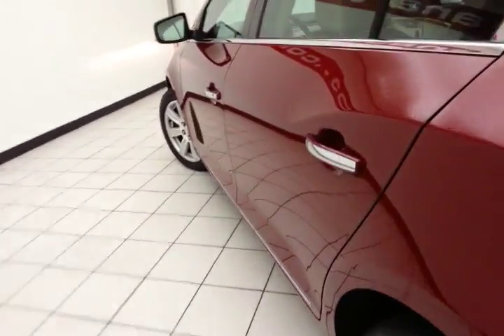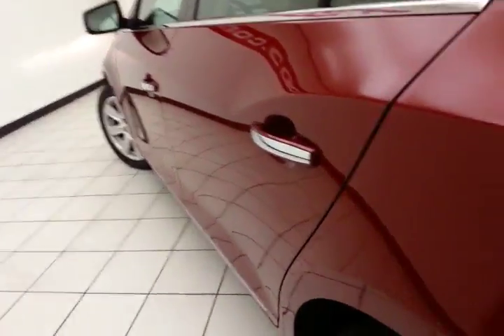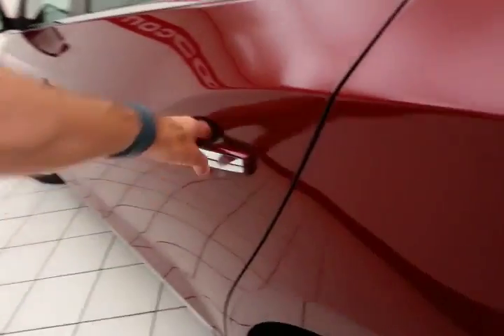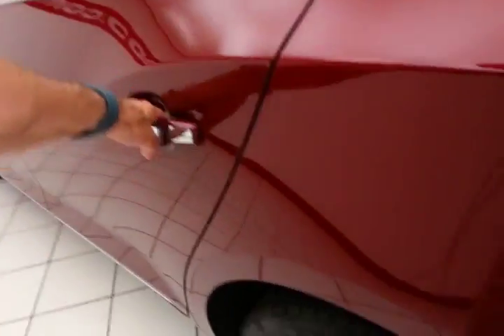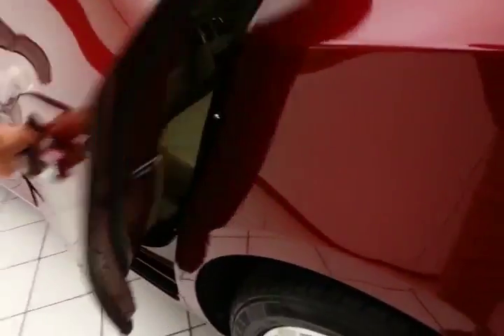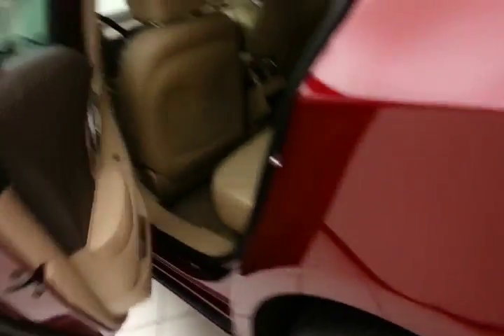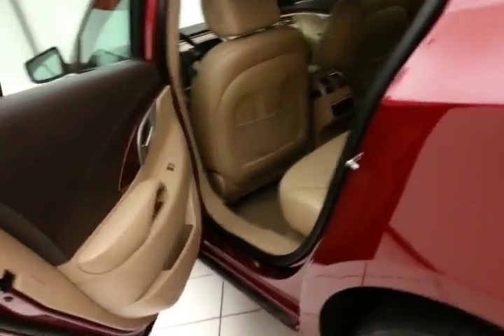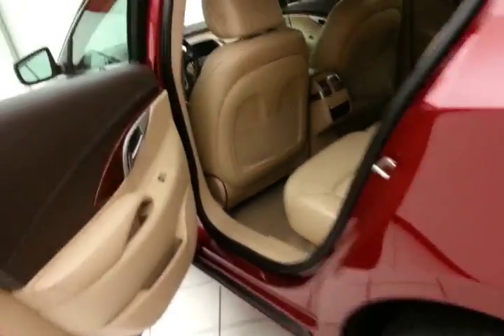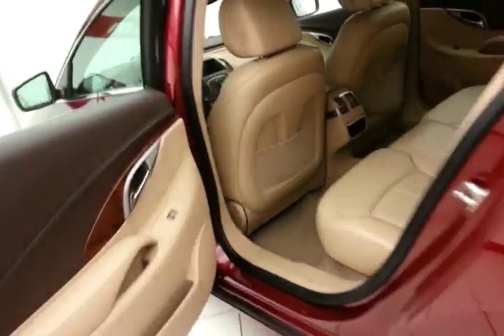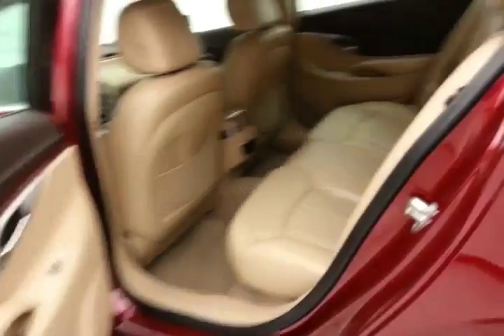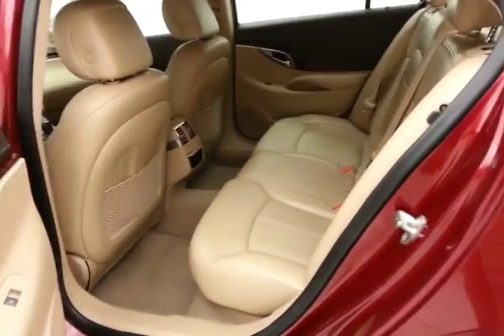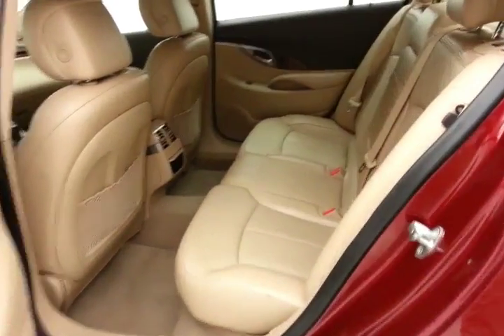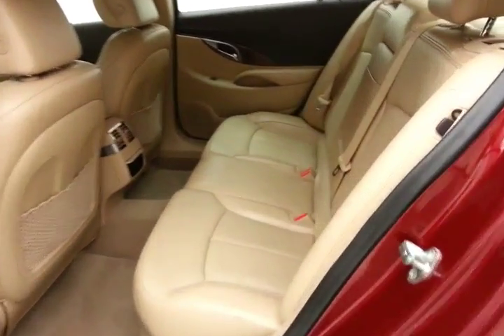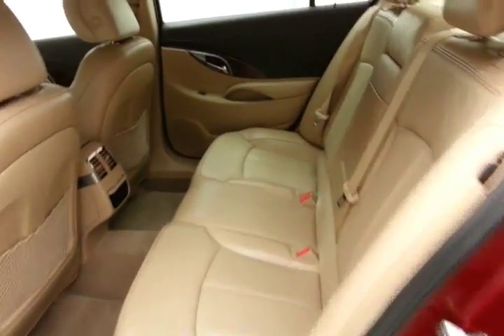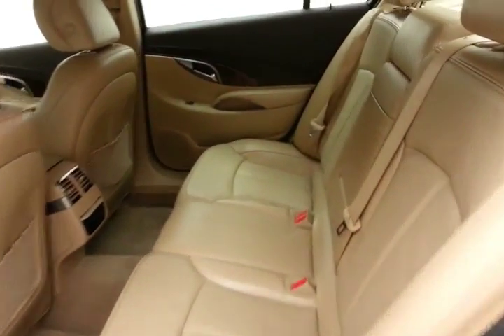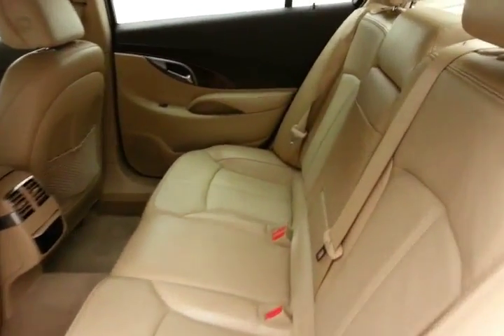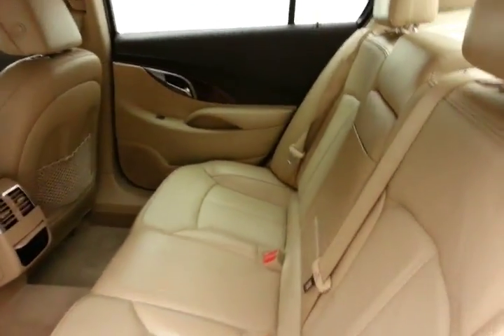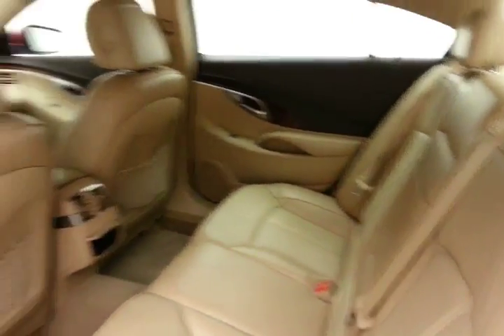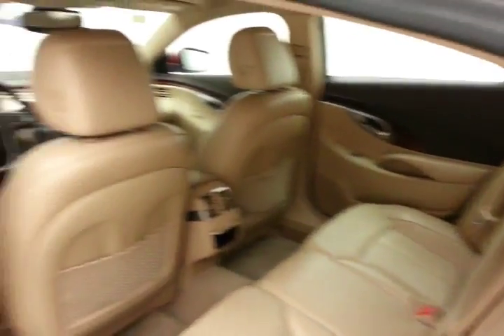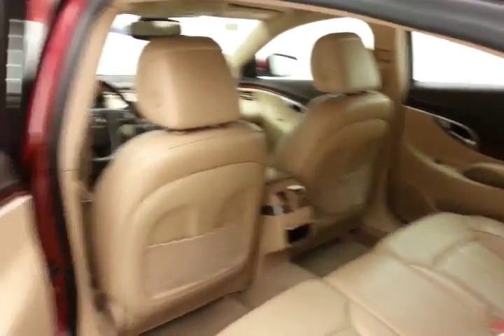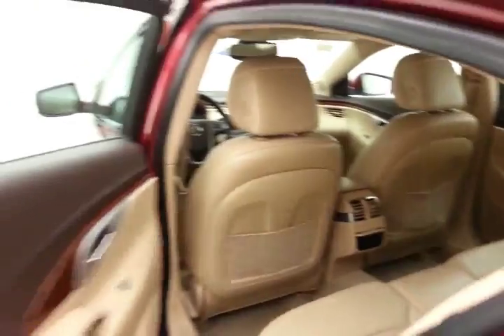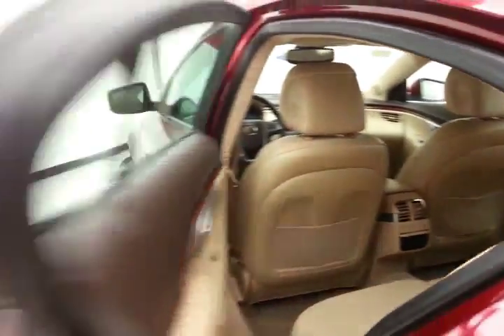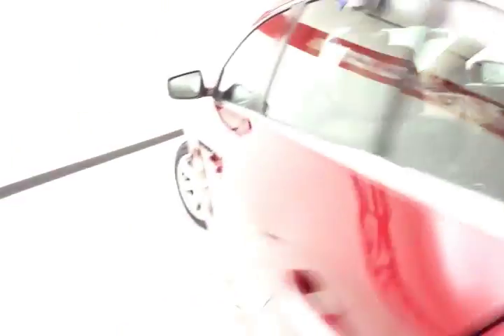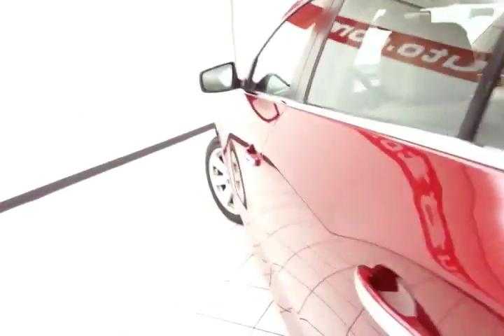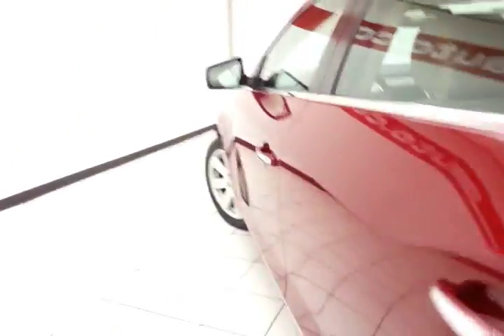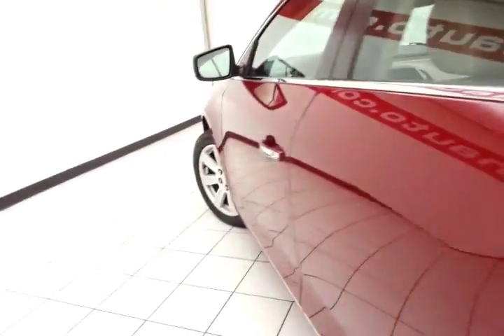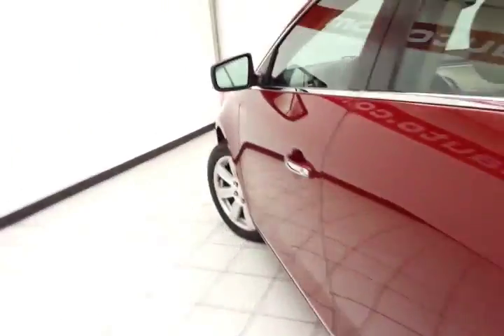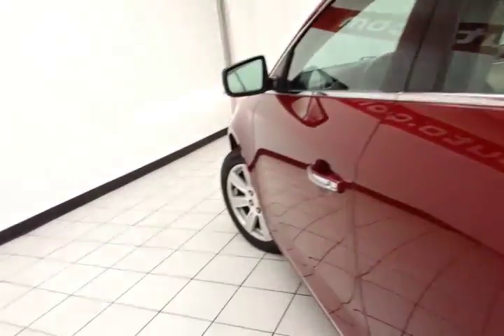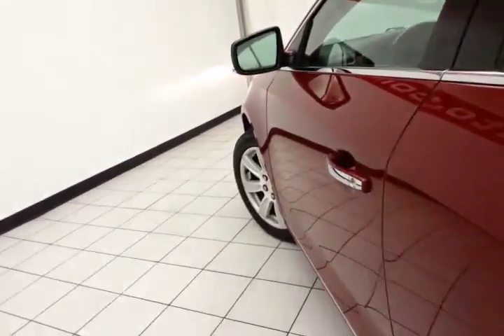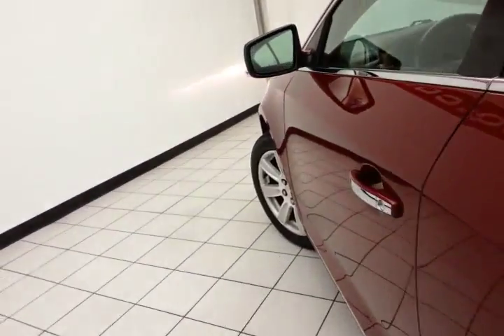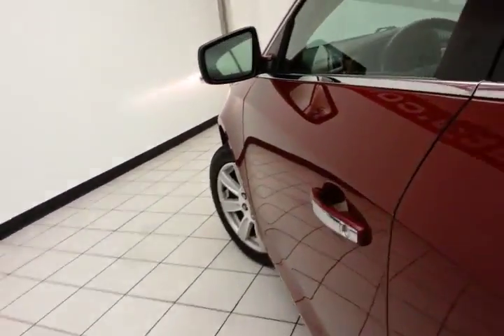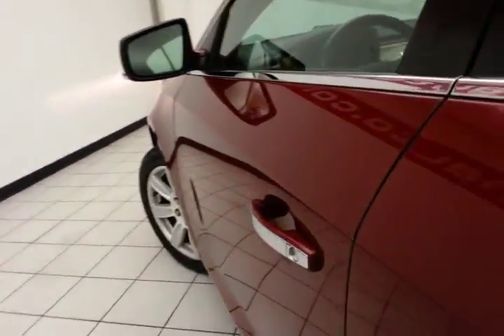The Buick LaCrosse is known for its smooth, quiet ride. The CXL has keyless entry with remote start.